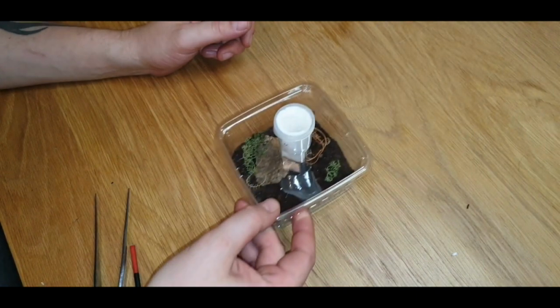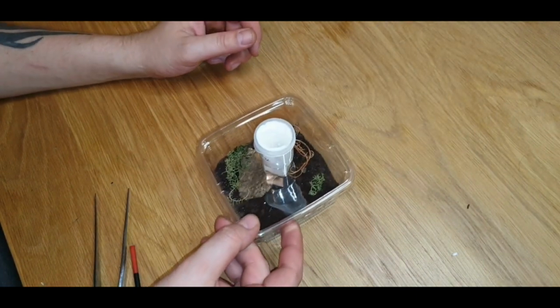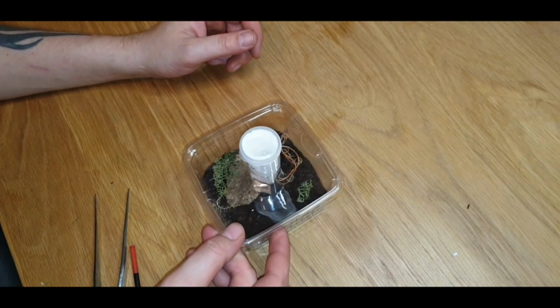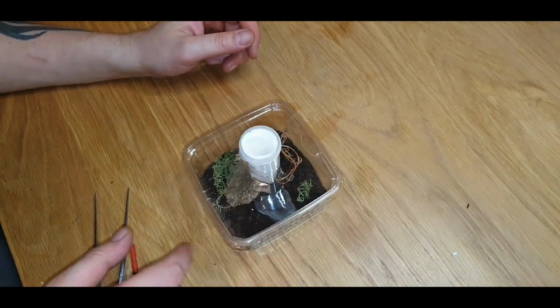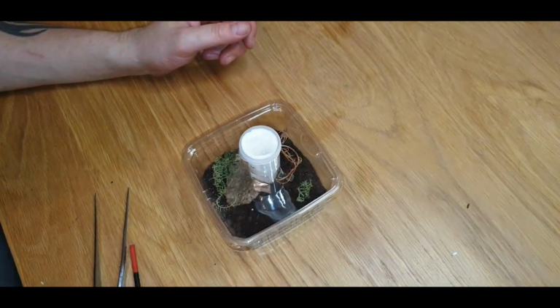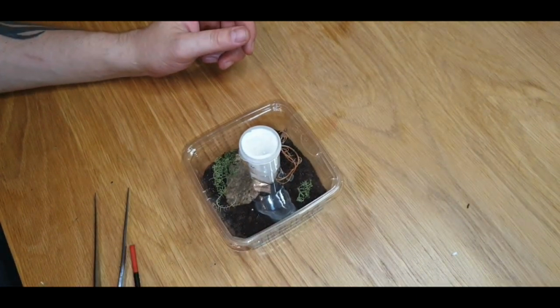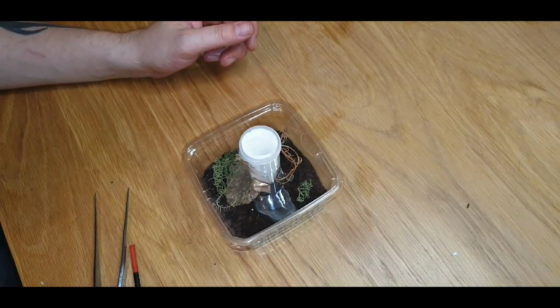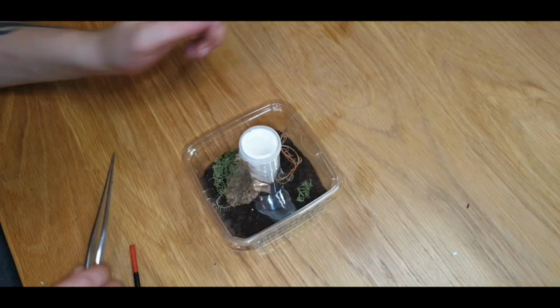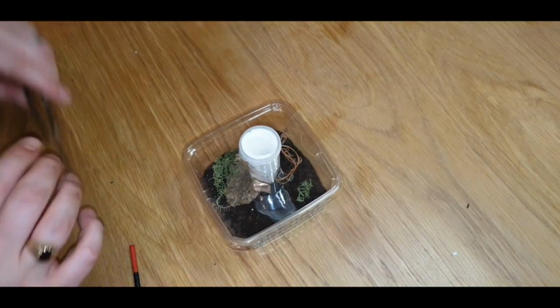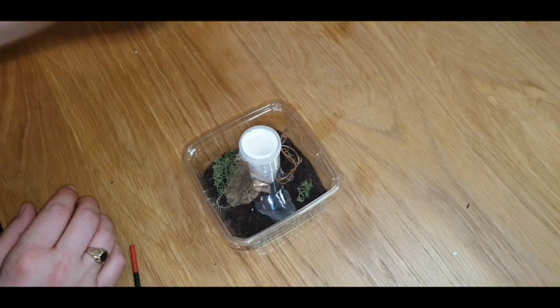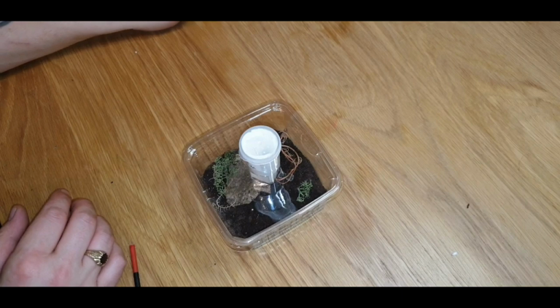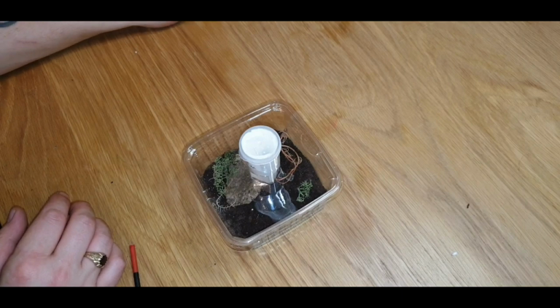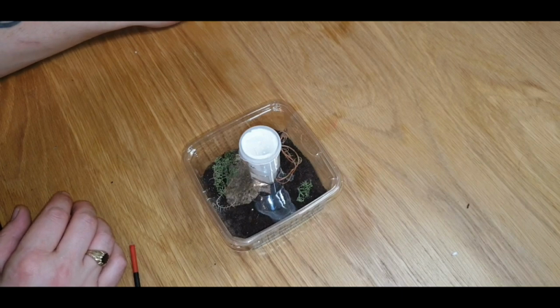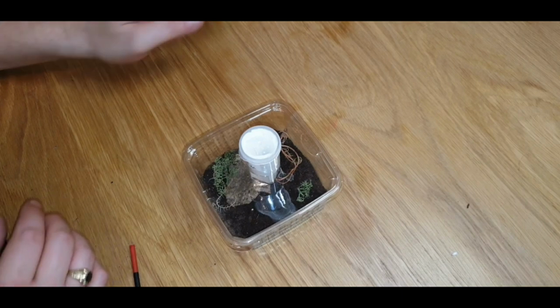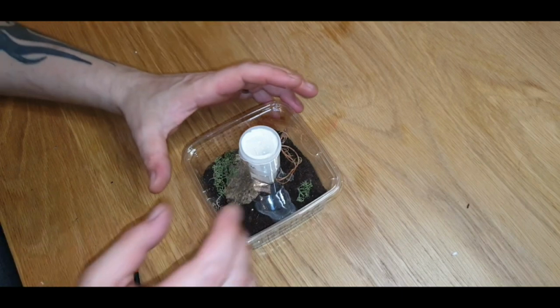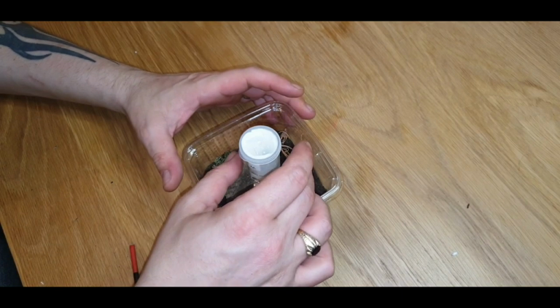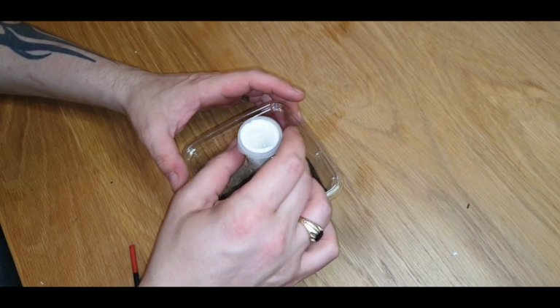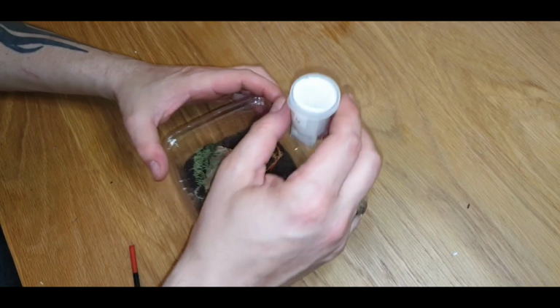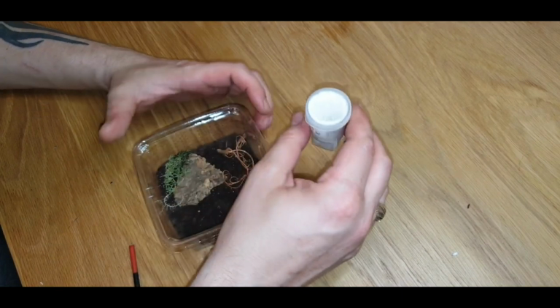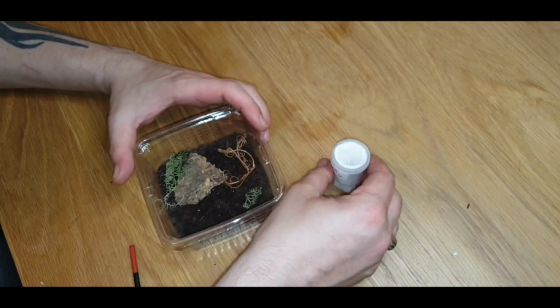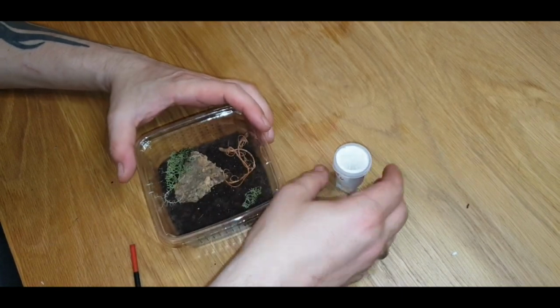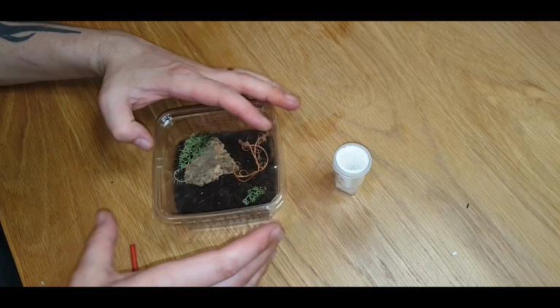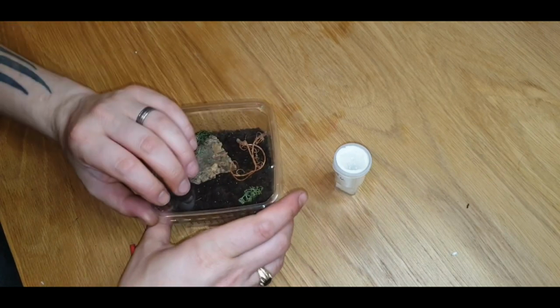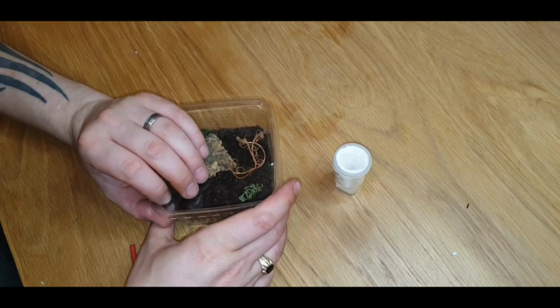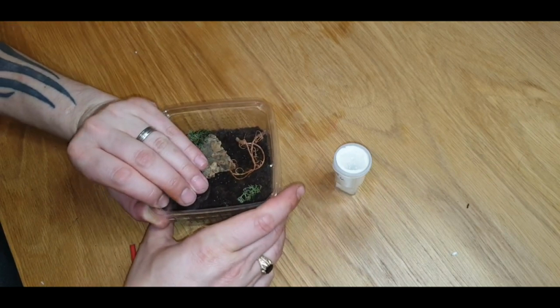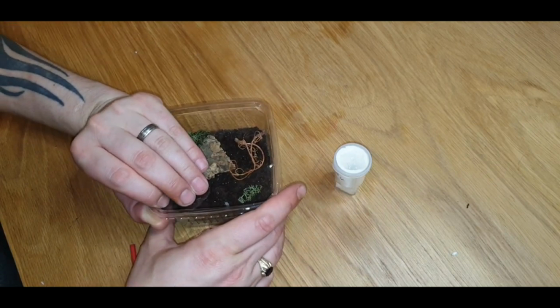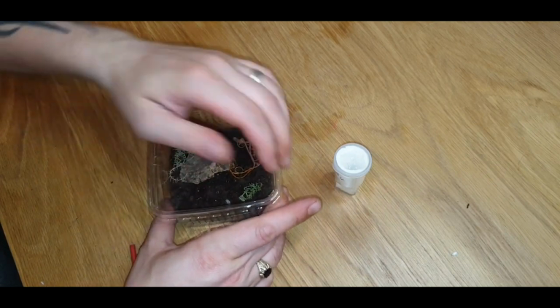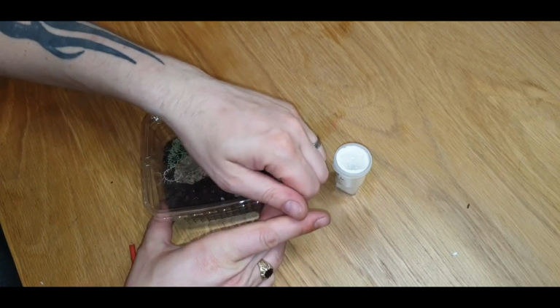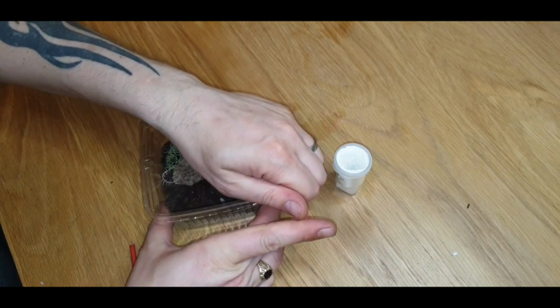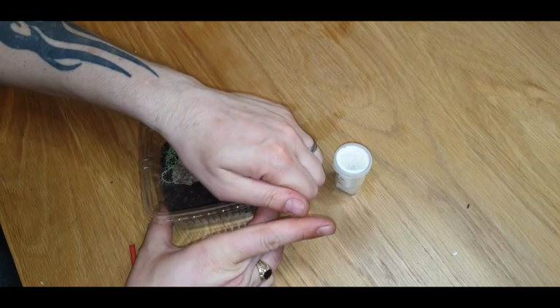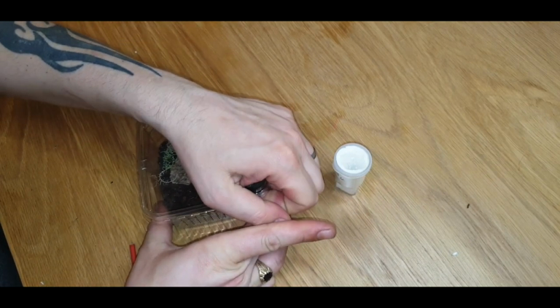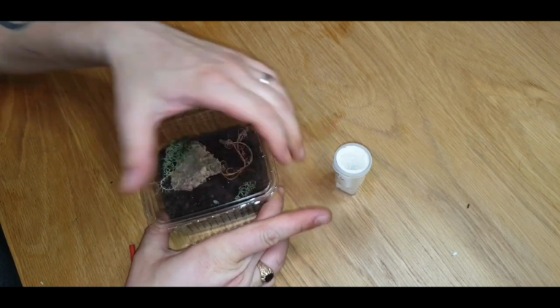Next up we've got the Formictopus atrachomatis, the red island bird eater. Again, a nice simple little enclosure.